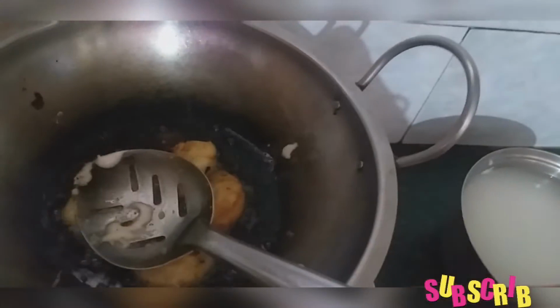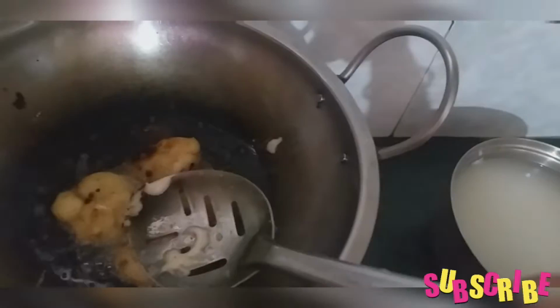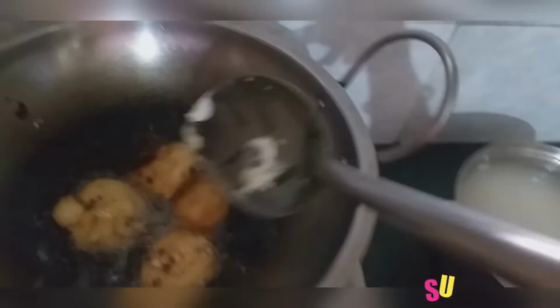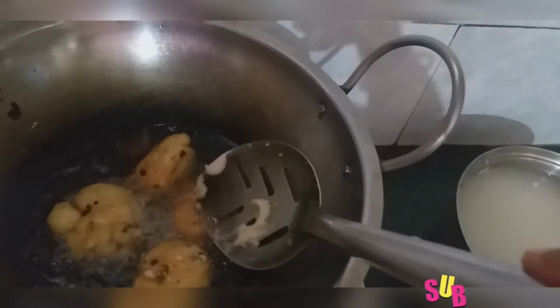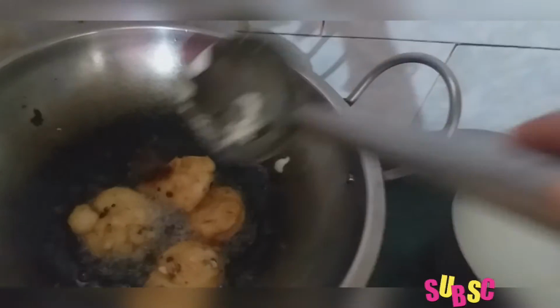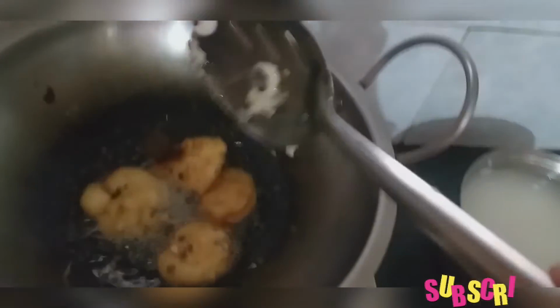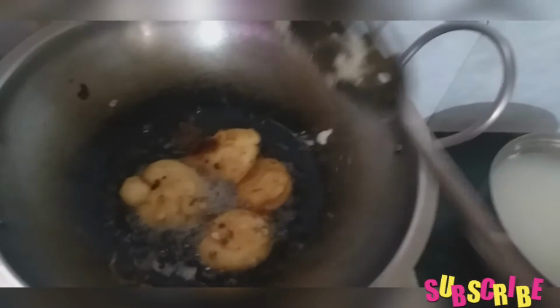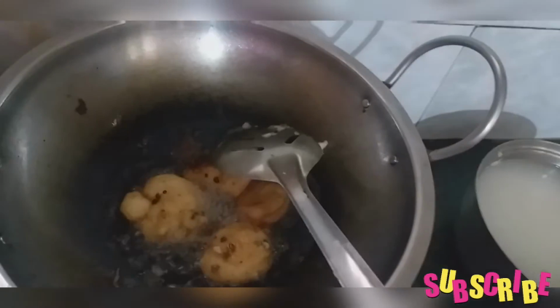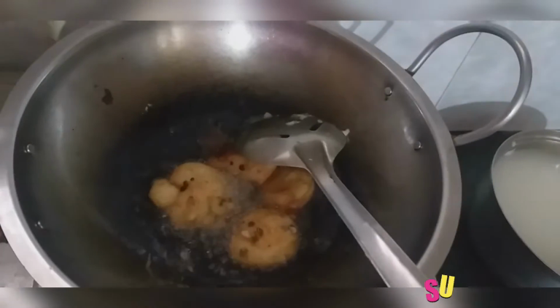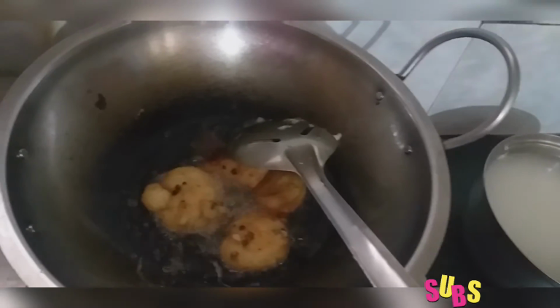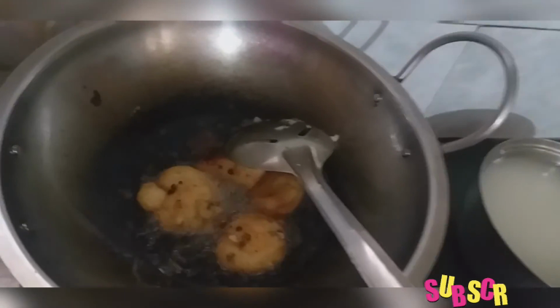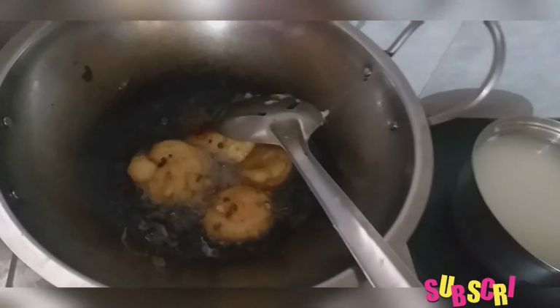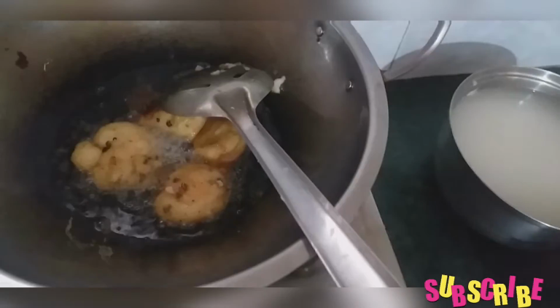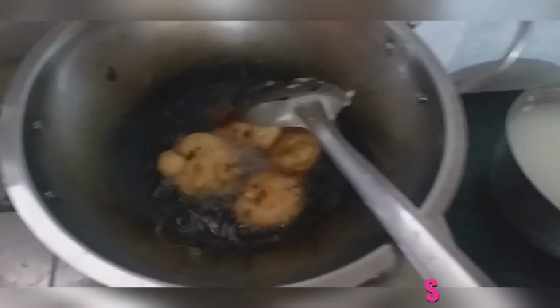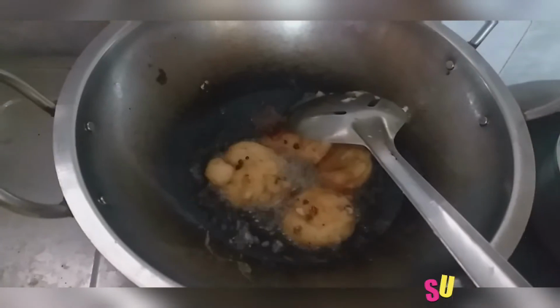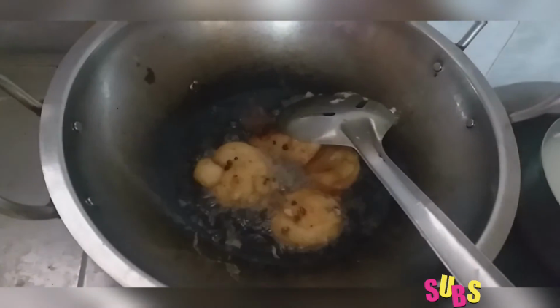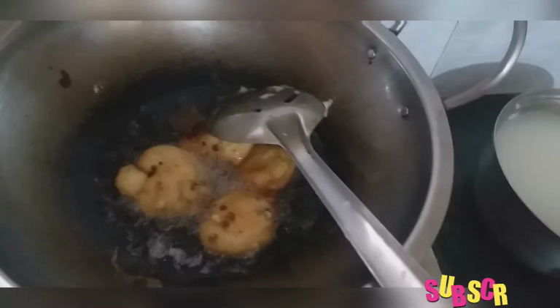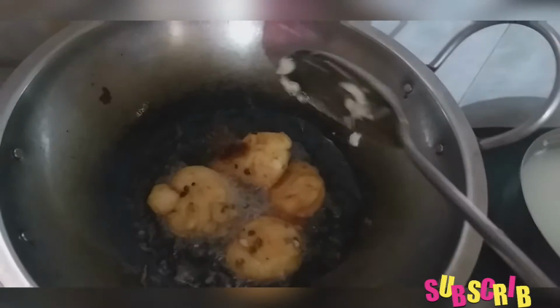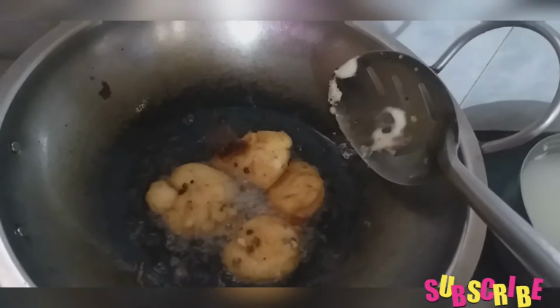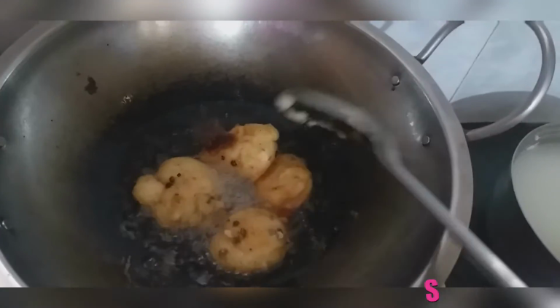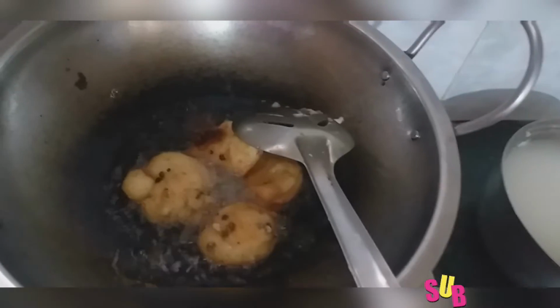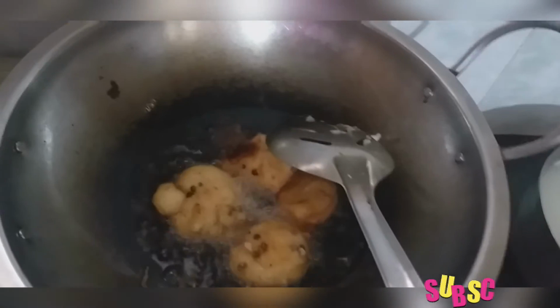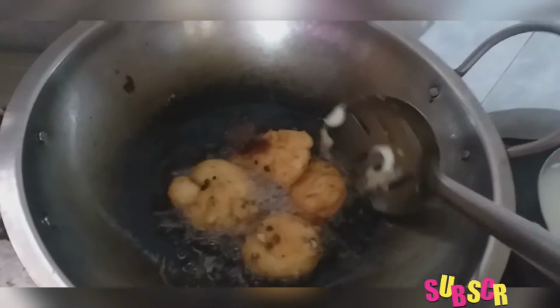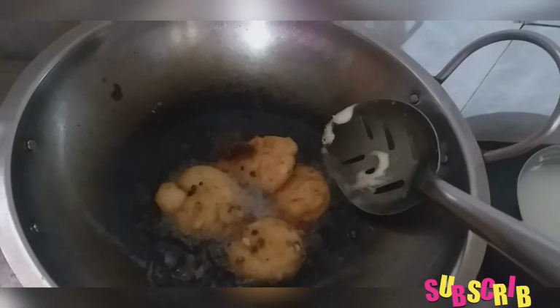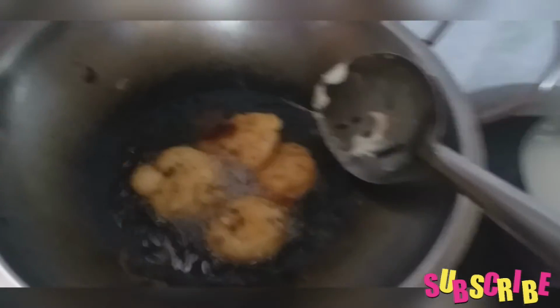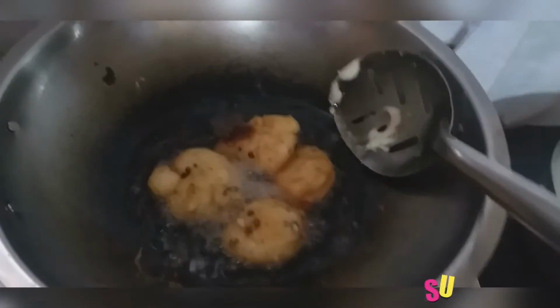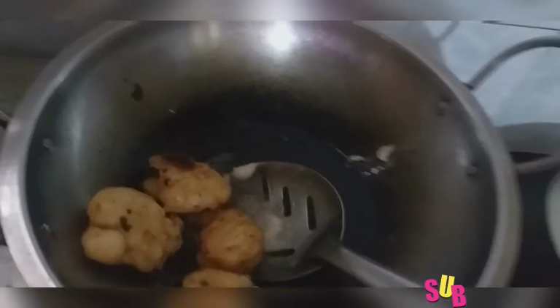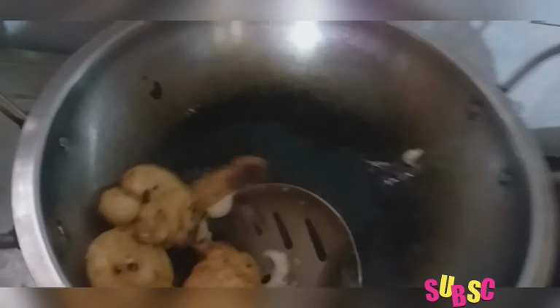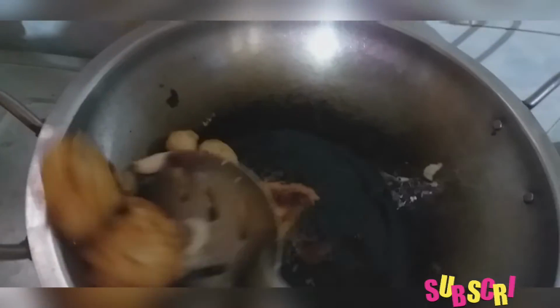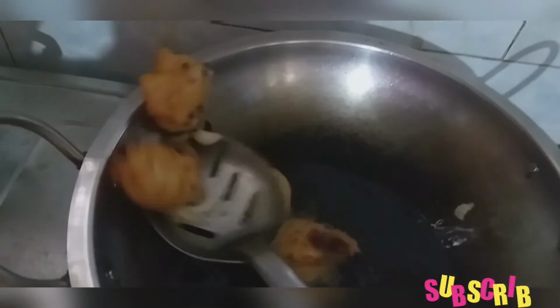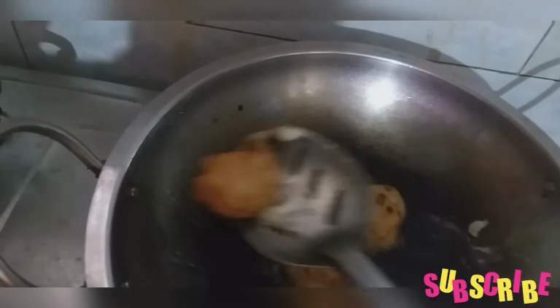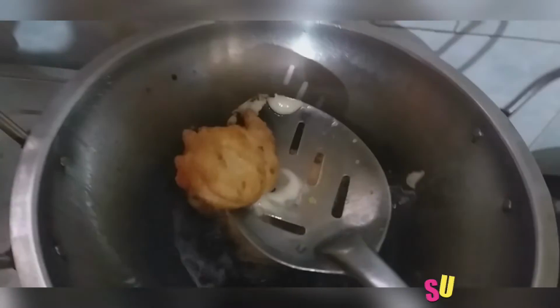Once you get to the pan, you can choose the pan. Let's cook it for 4 minutes. When we are ready, we can cook it for a golden brown color.